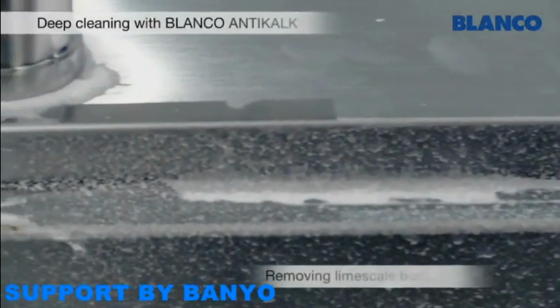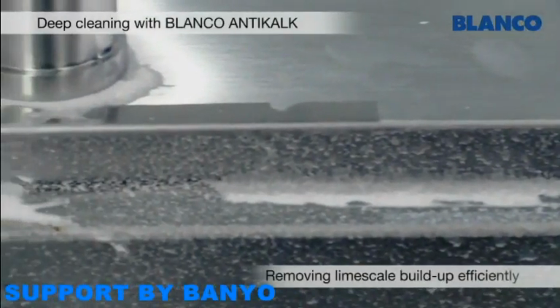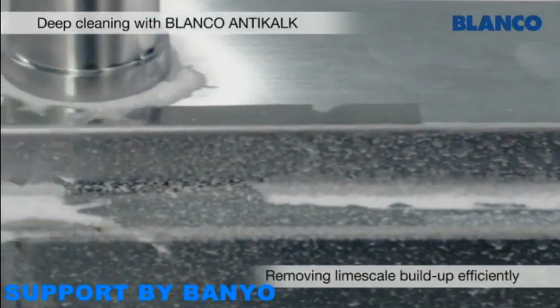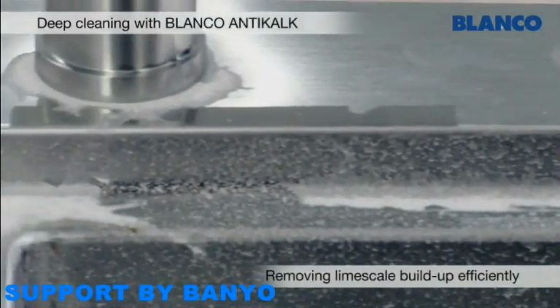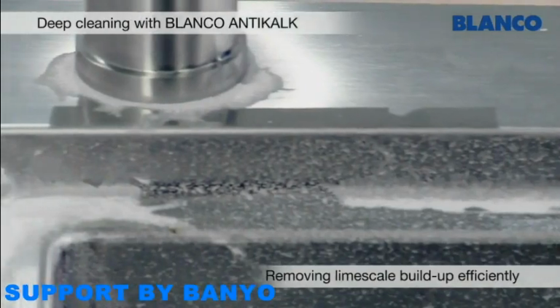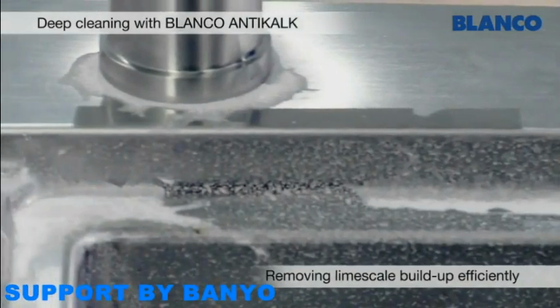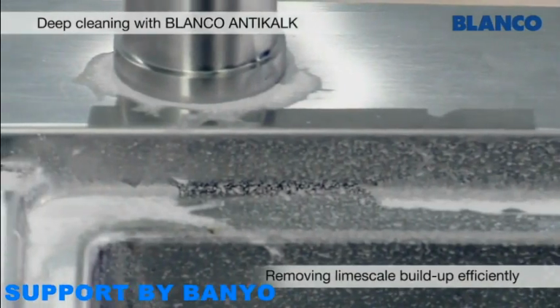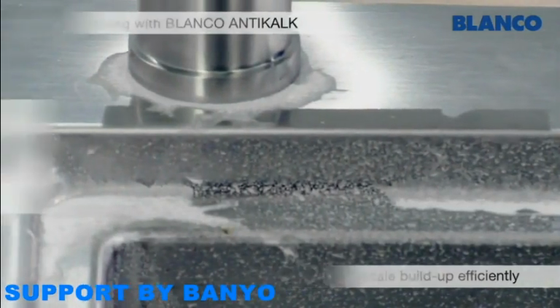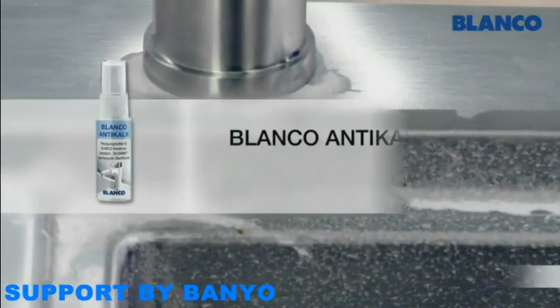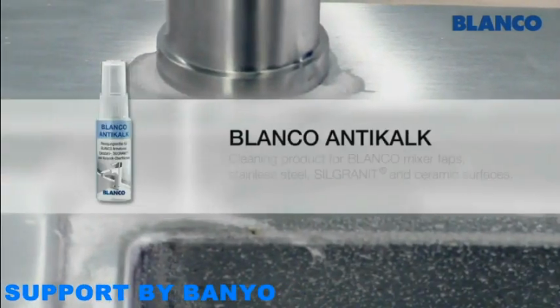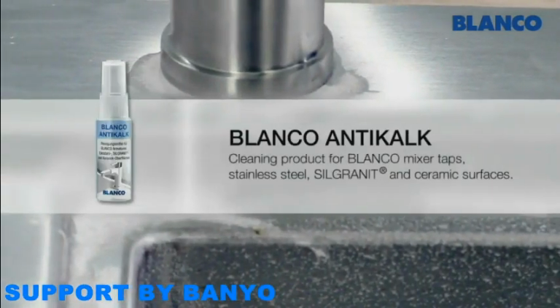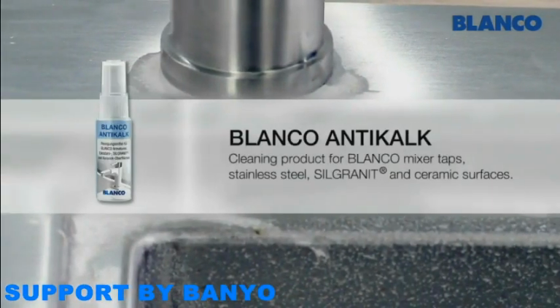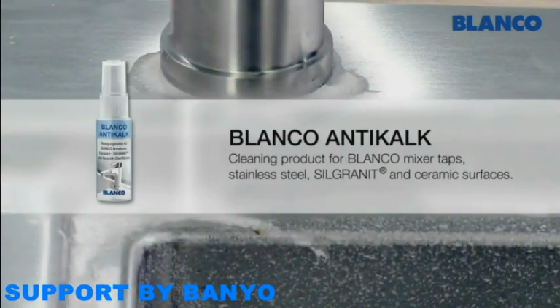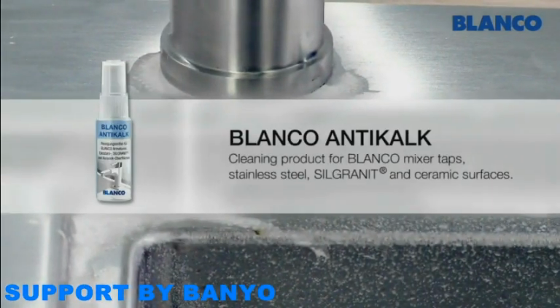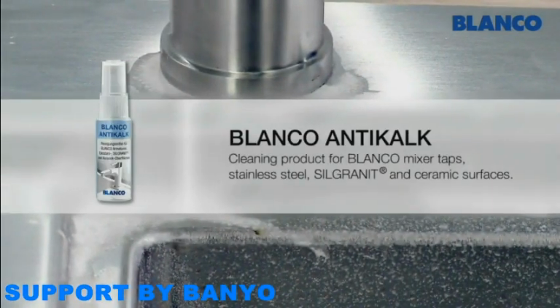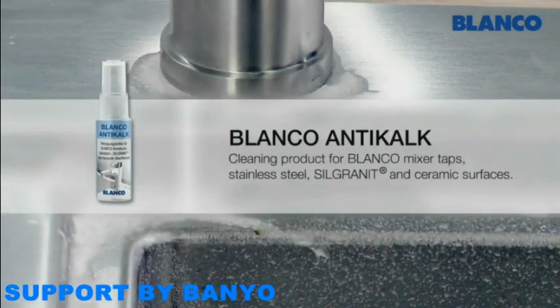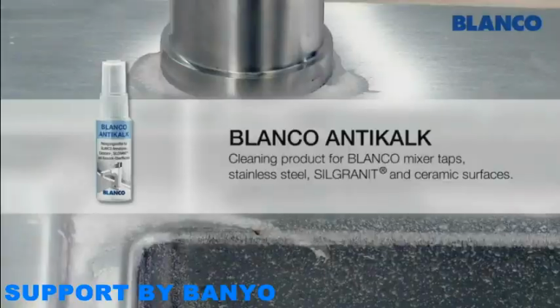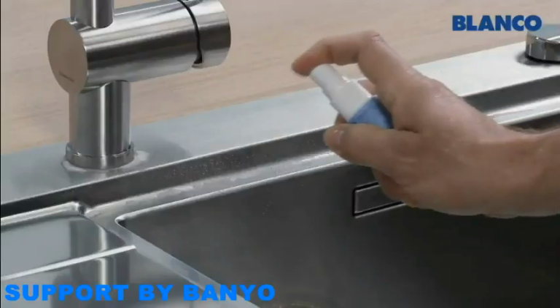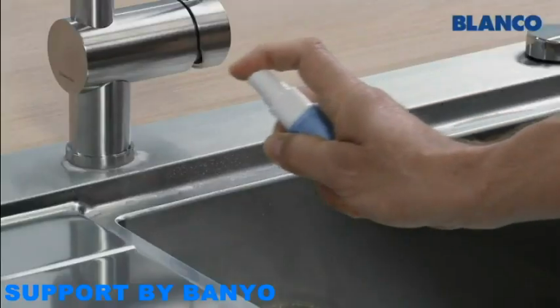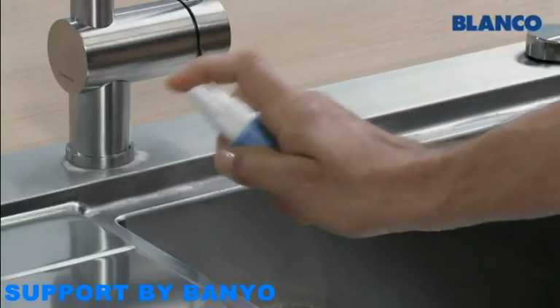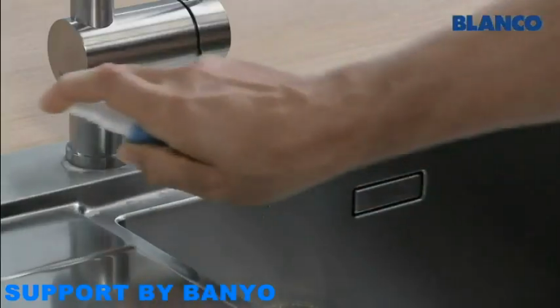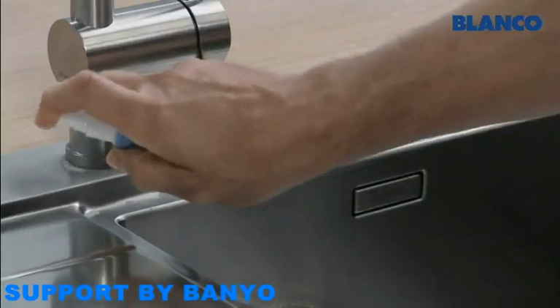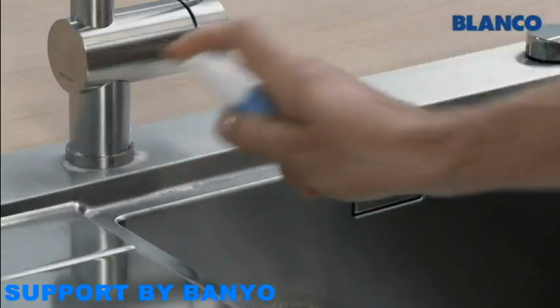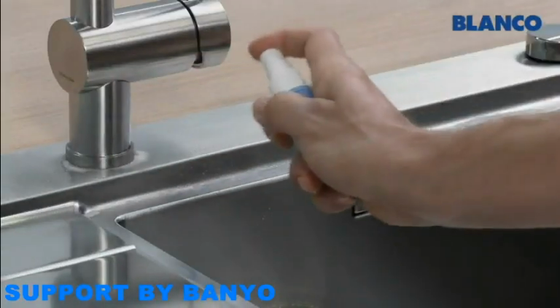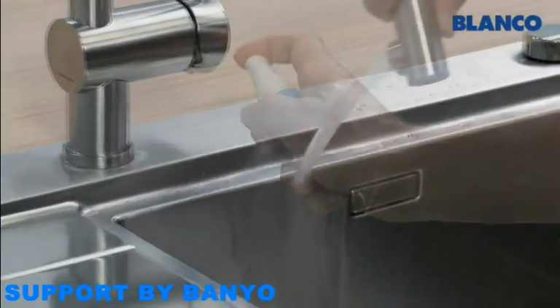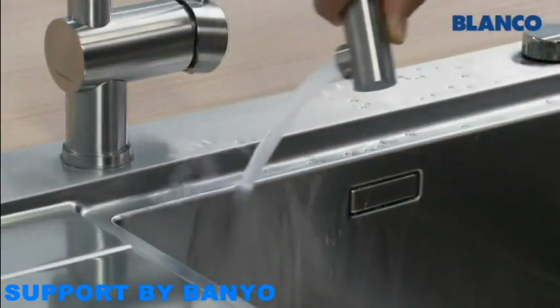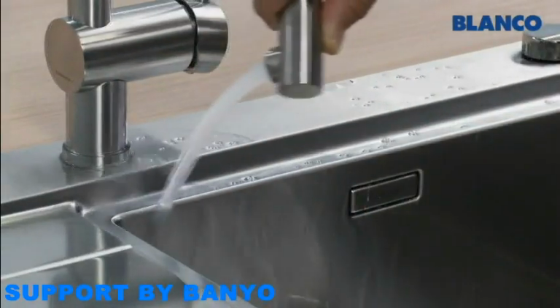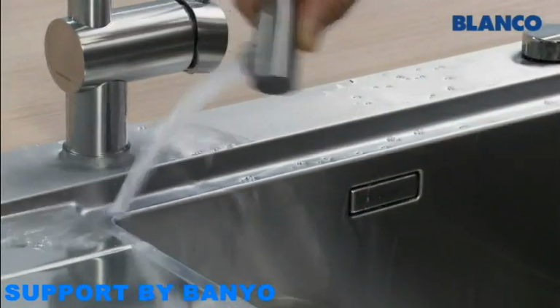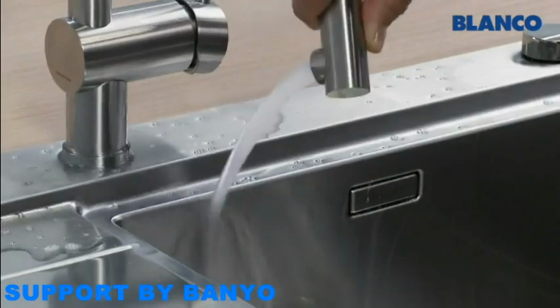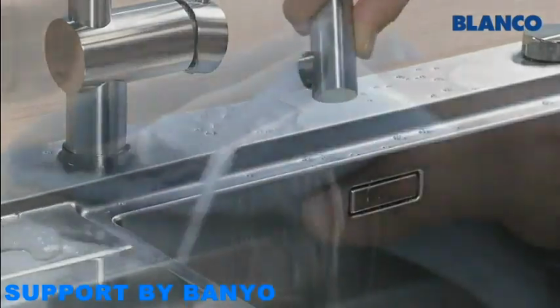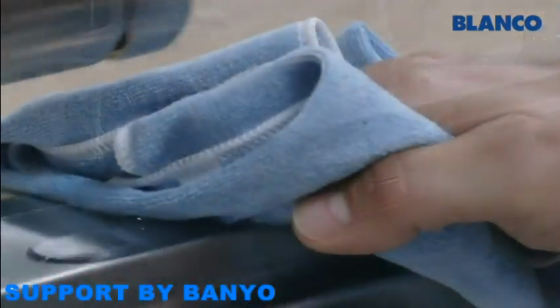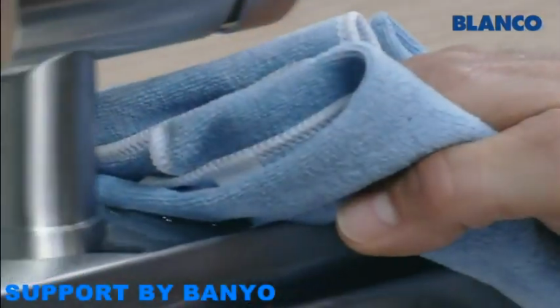We recommend the use of Blanco Anti-Calc for particularly stubborn limescale marks. This product is tailored specifically to Blanco Mixer Taps and Sinks and cleans all surfaces effectively yet gently.